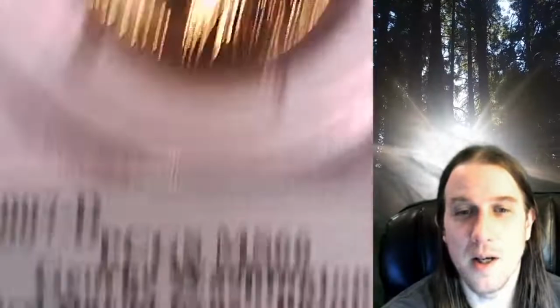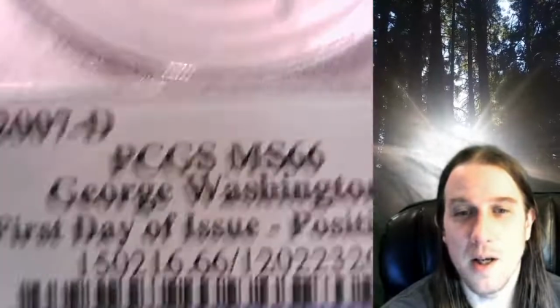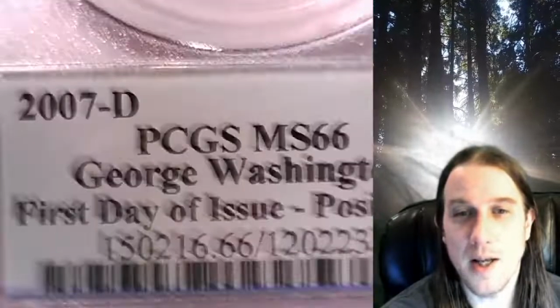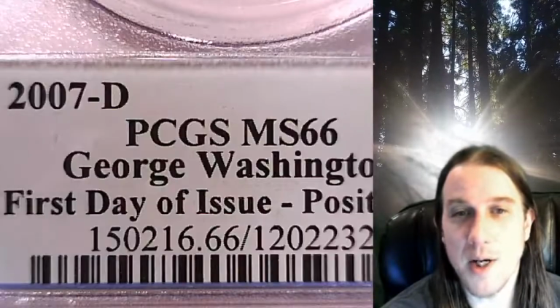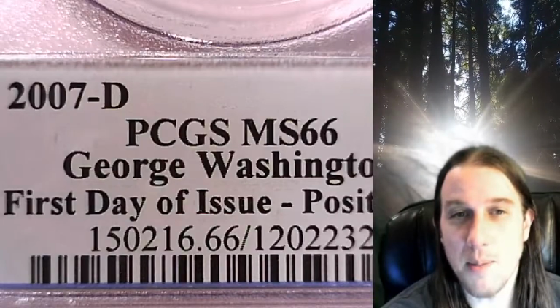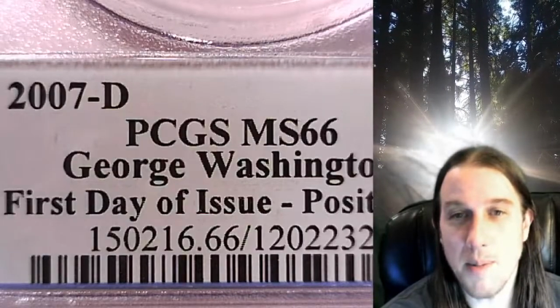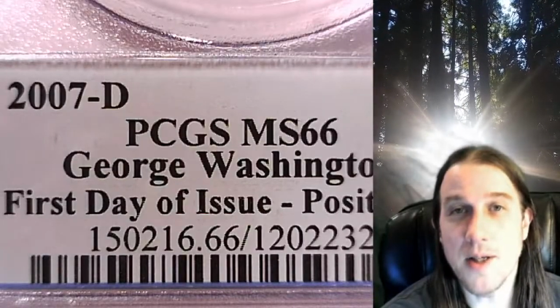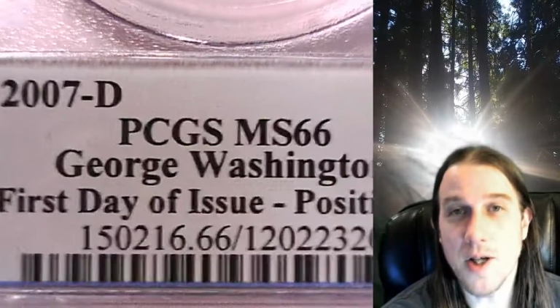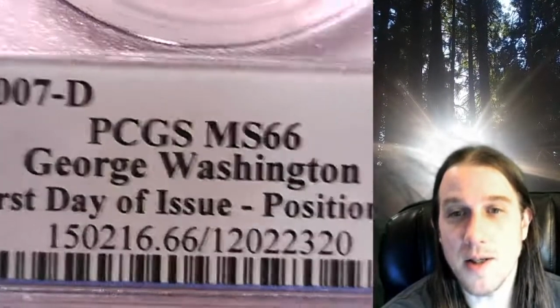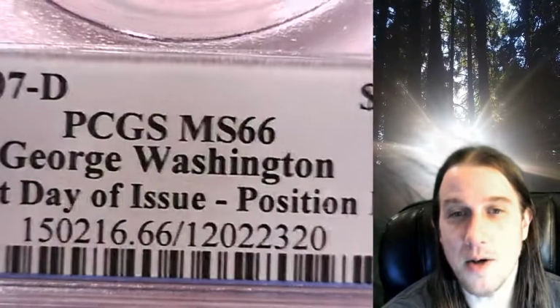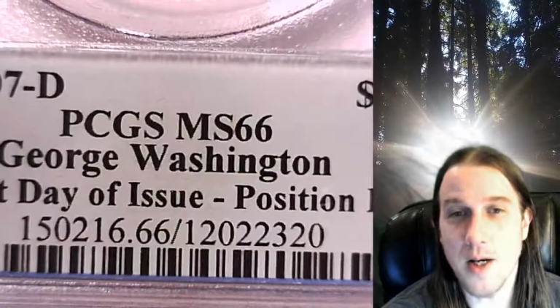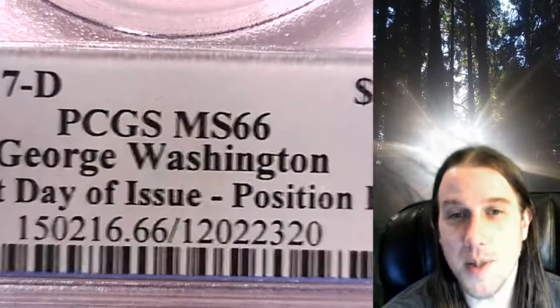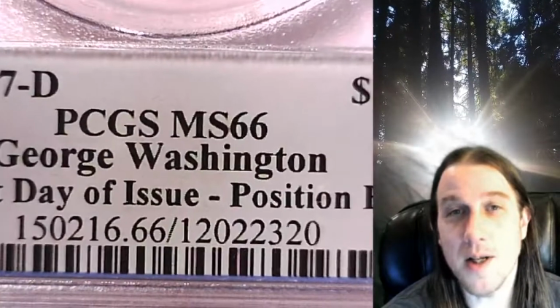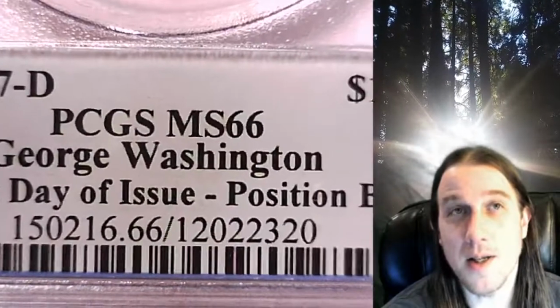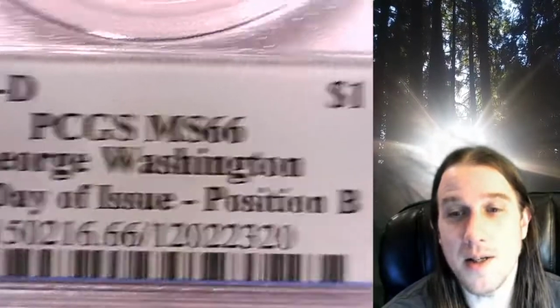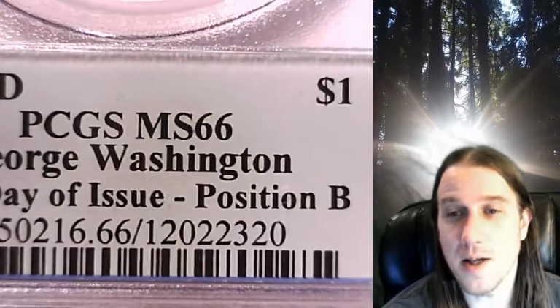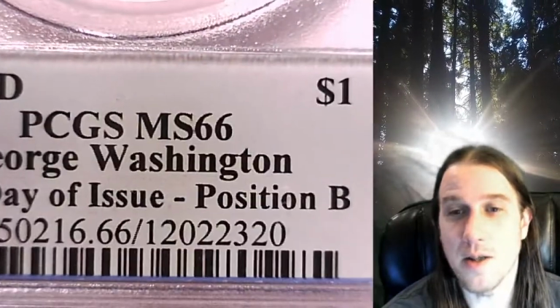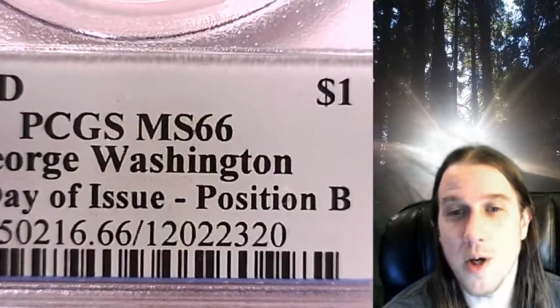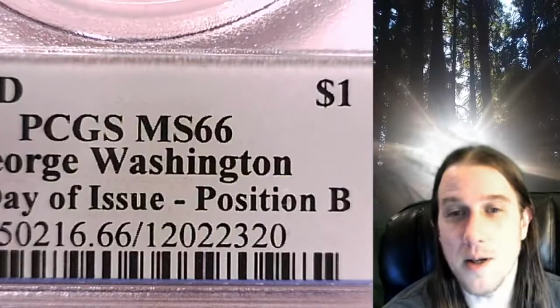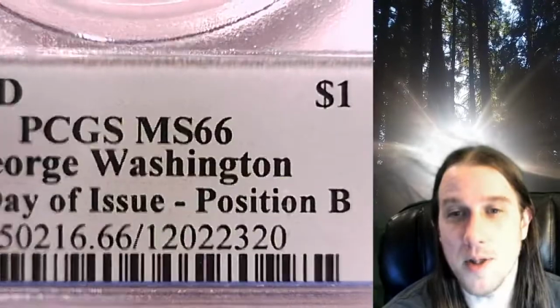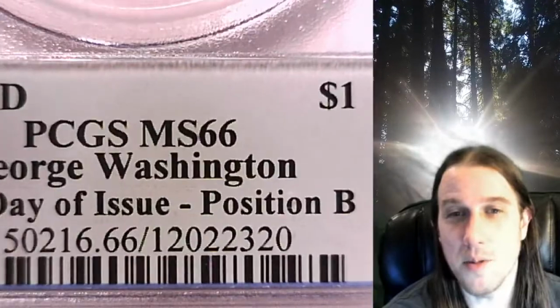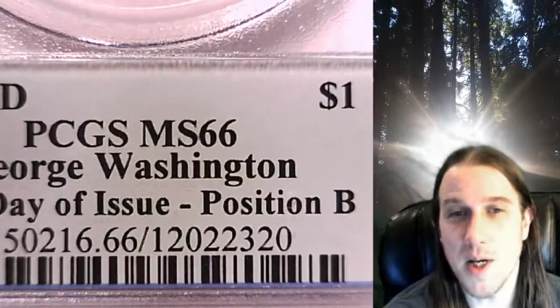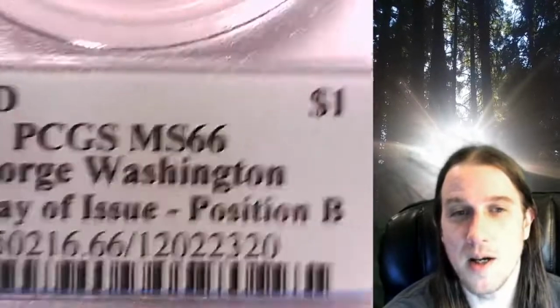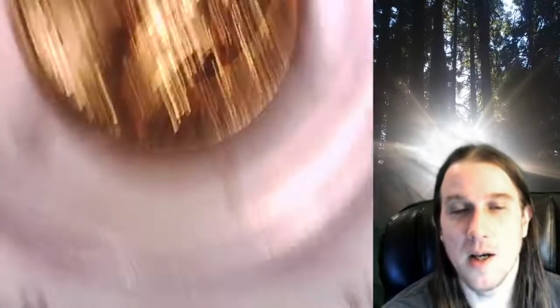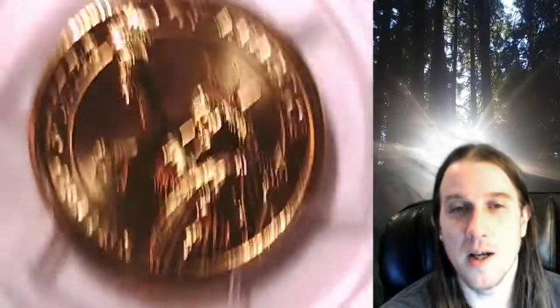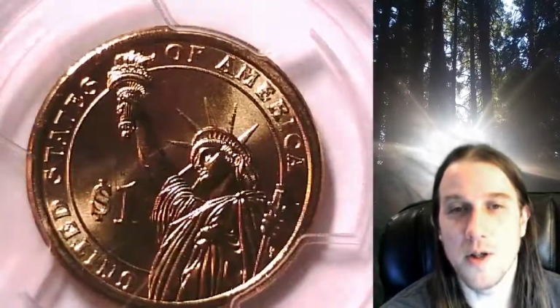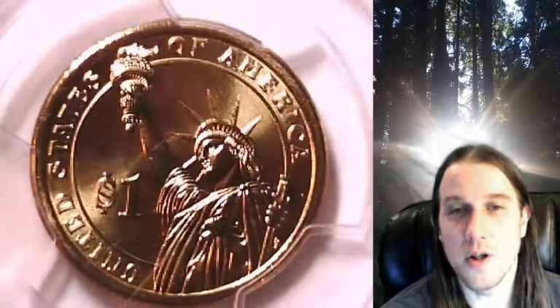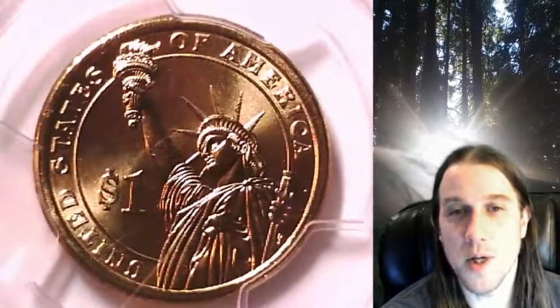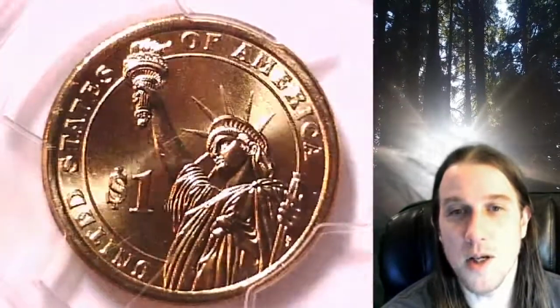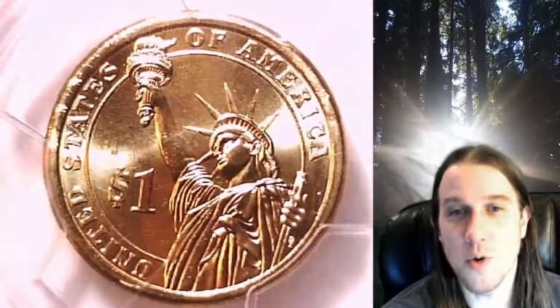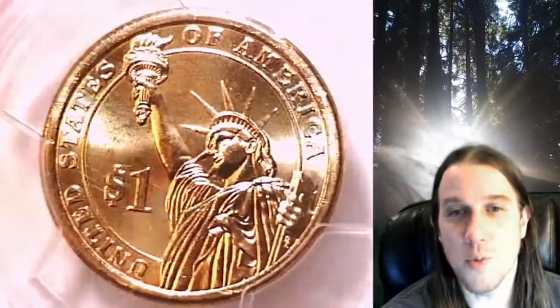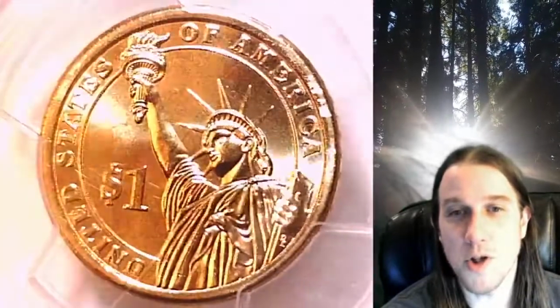It has been graded by PCGS and they graded it Mint State 66. The coin's in position B and it features President George Washington.